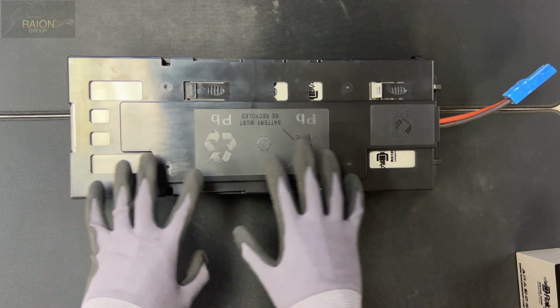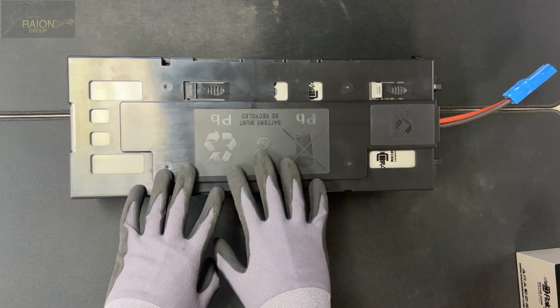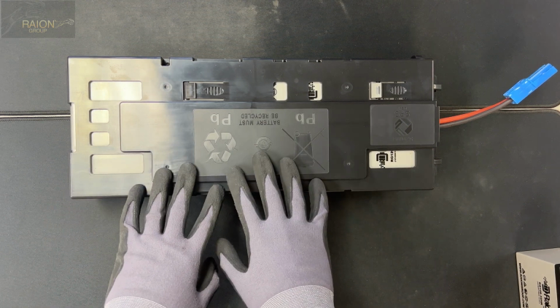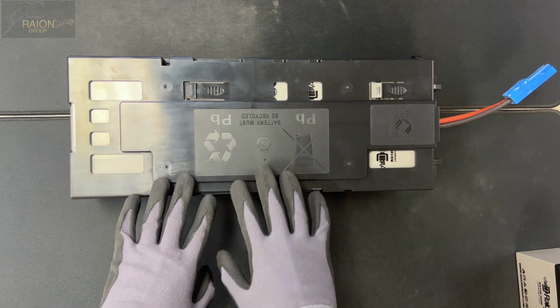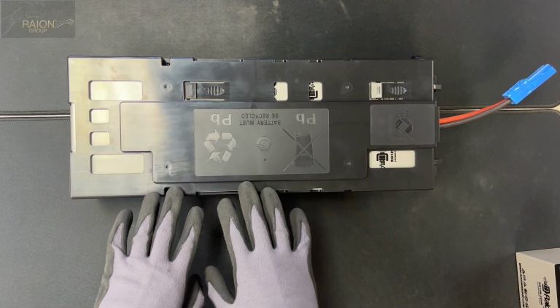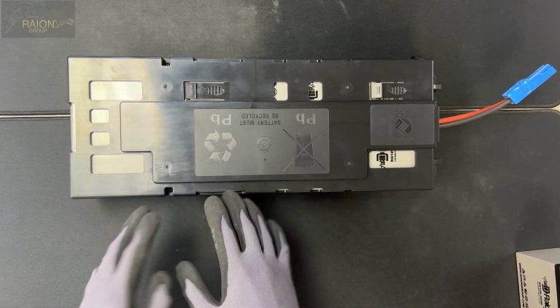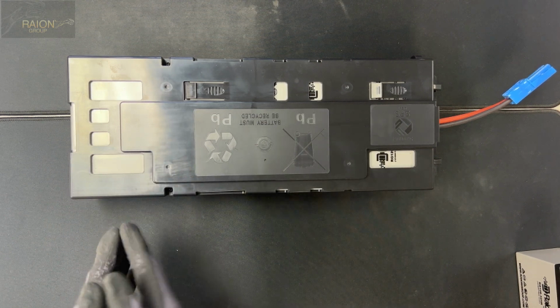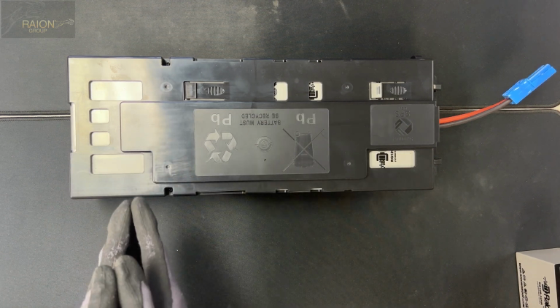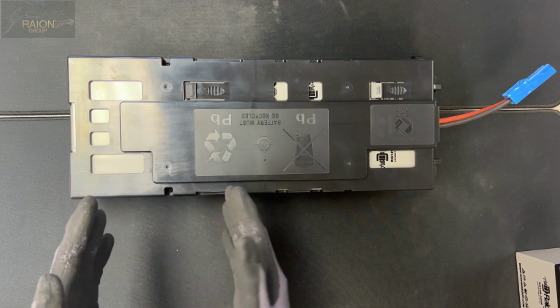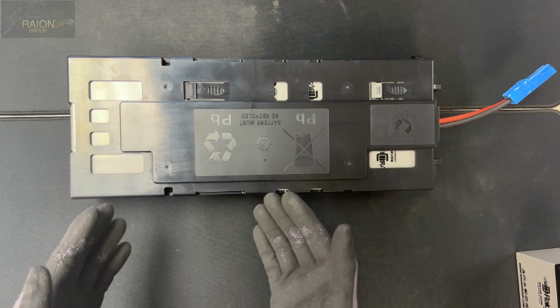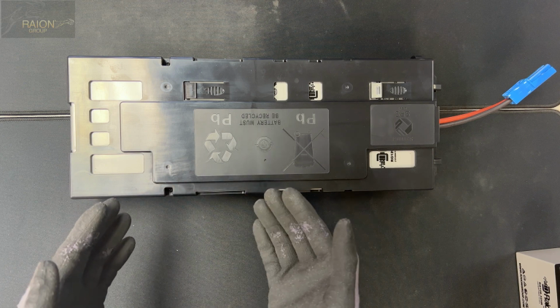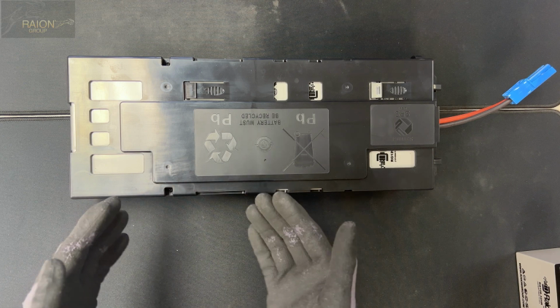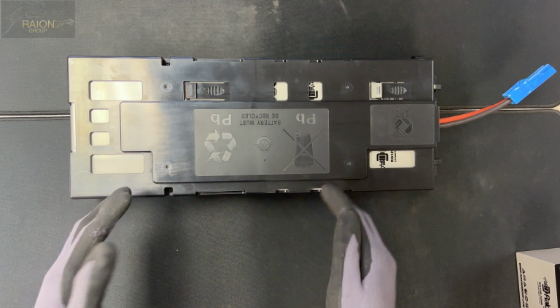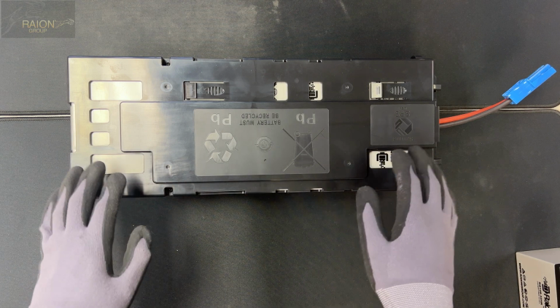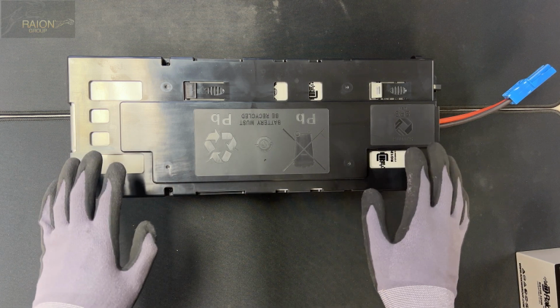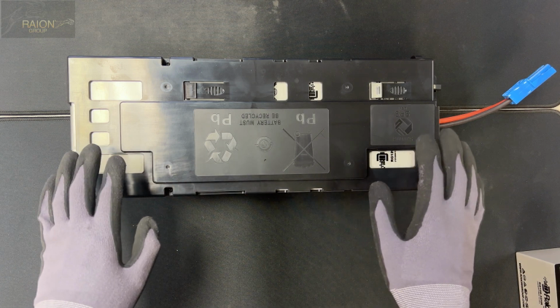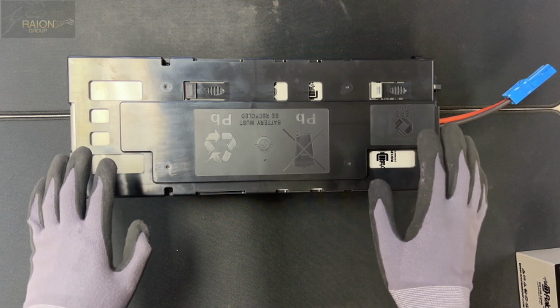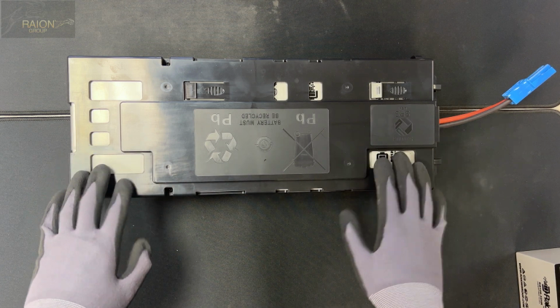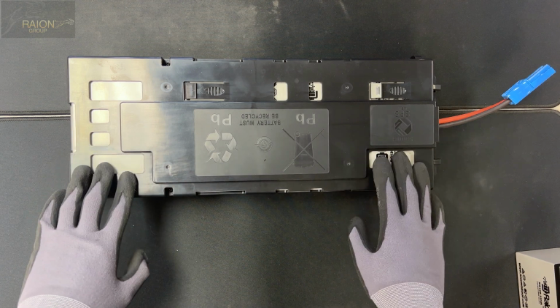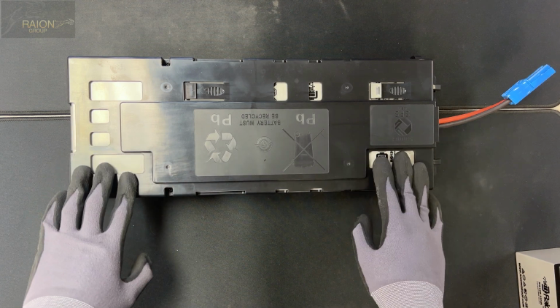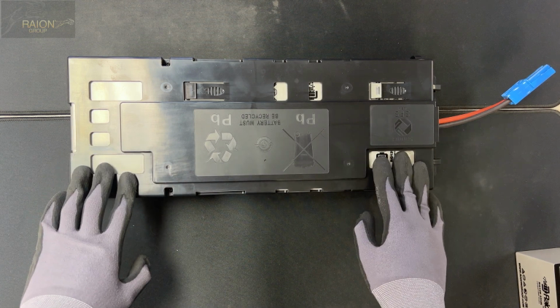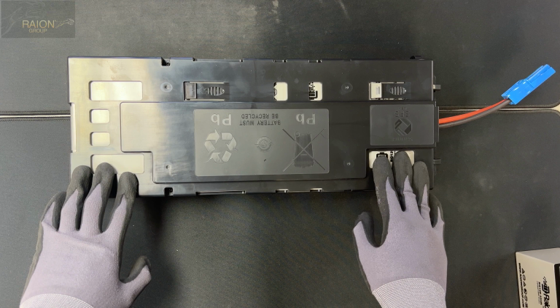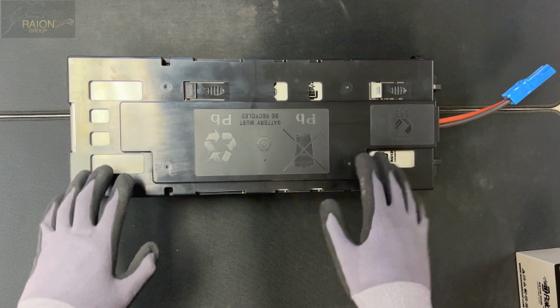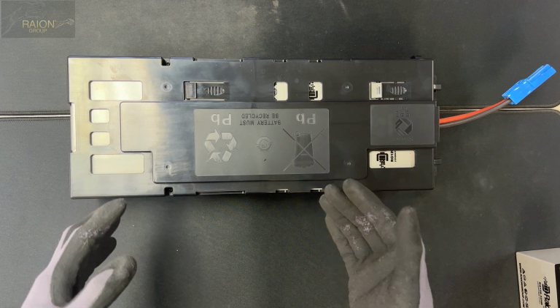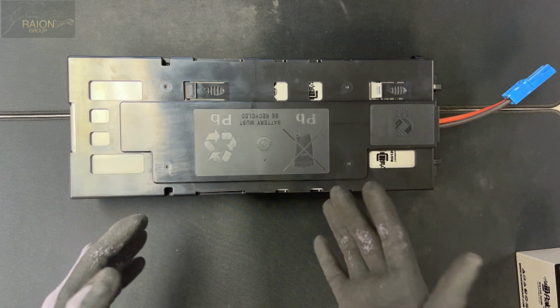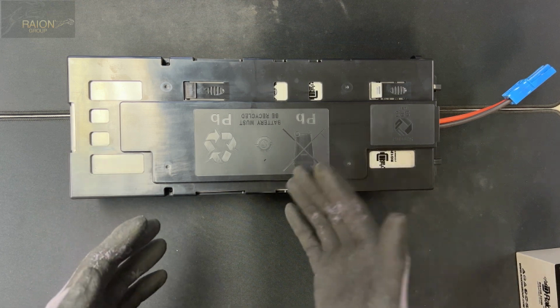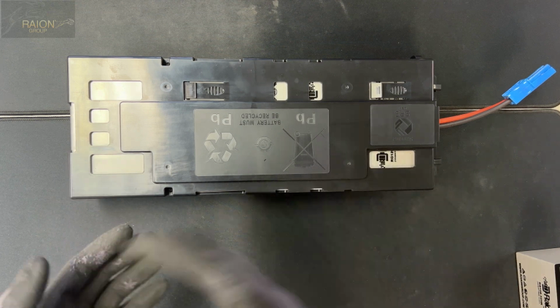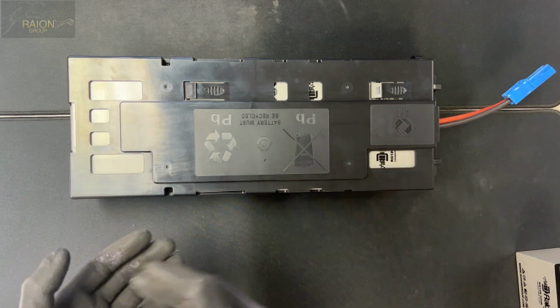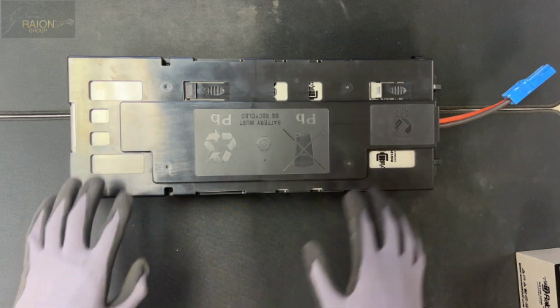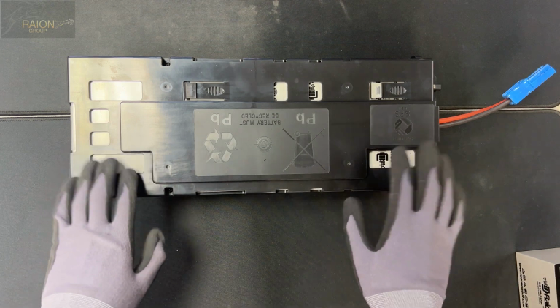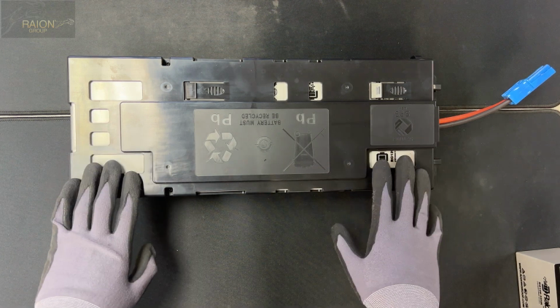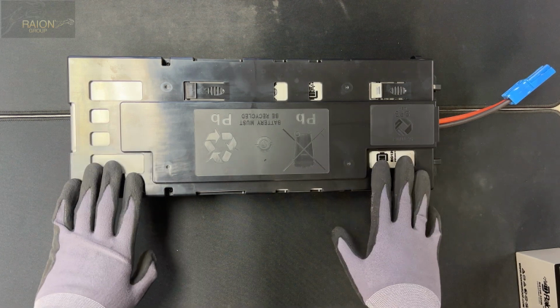The only difference is the batteries inside are rated a little bit differently. The RBC115s are typically put in APC 1500VA units and the APC RBC116 are put into units that are rated less than the 1500VA APC units.